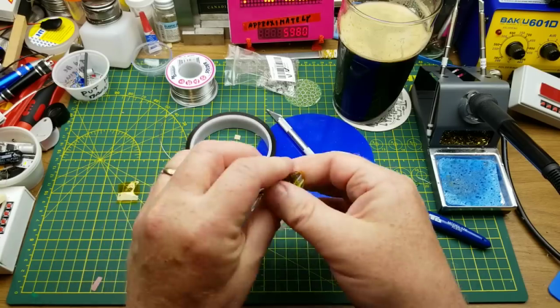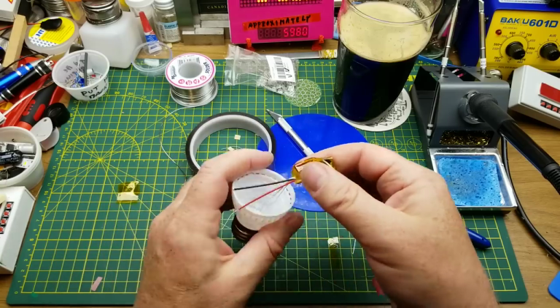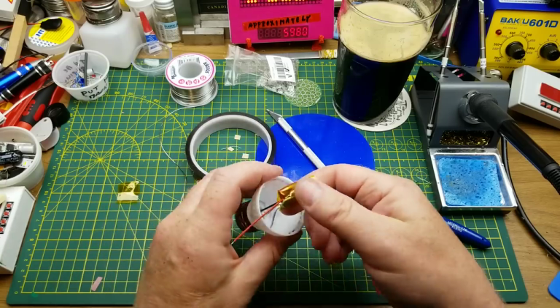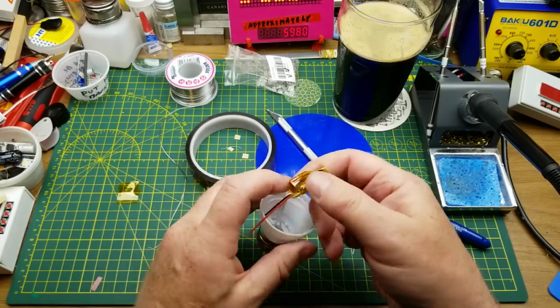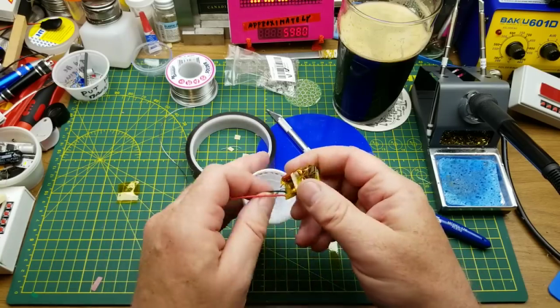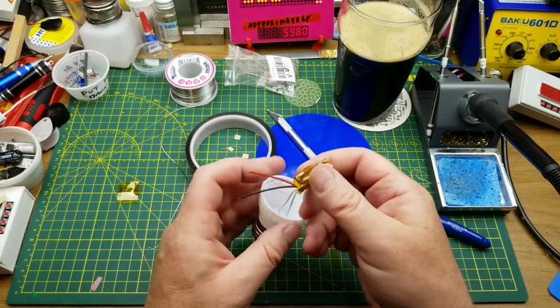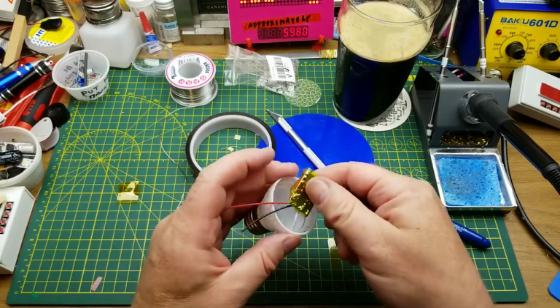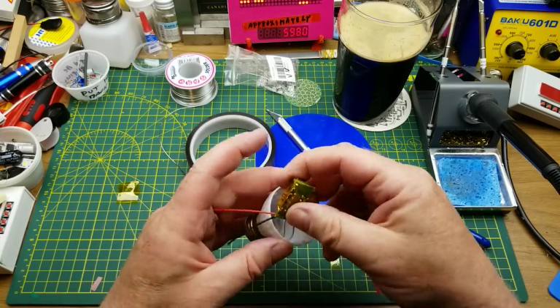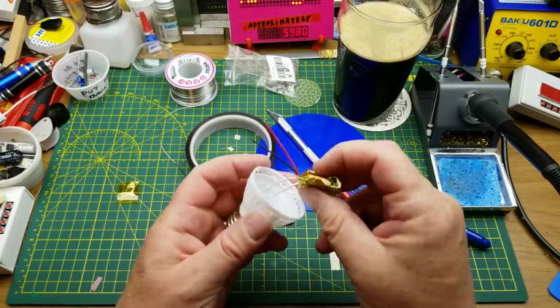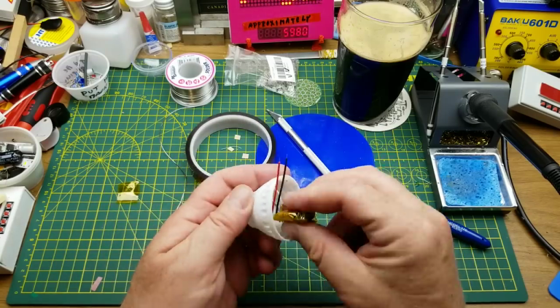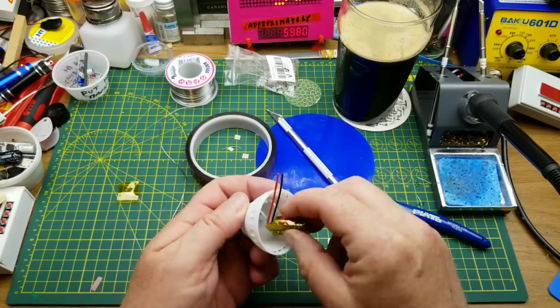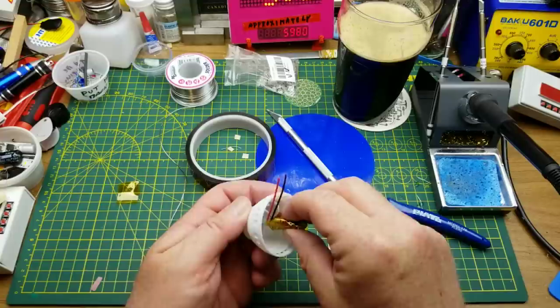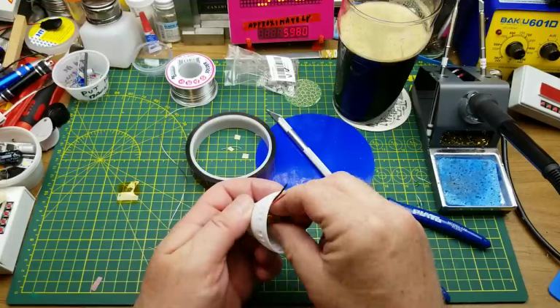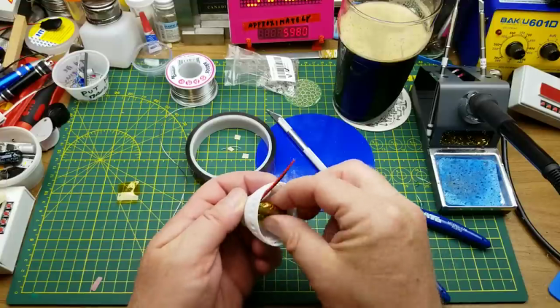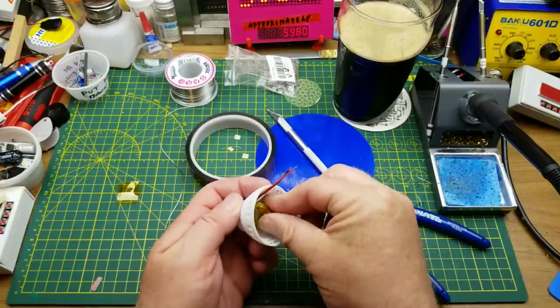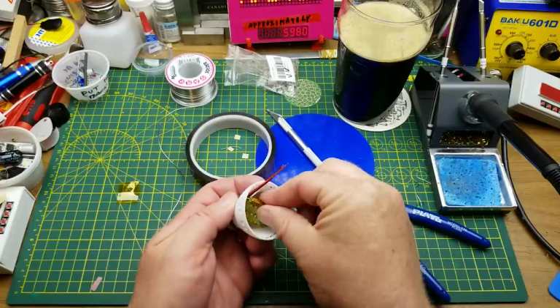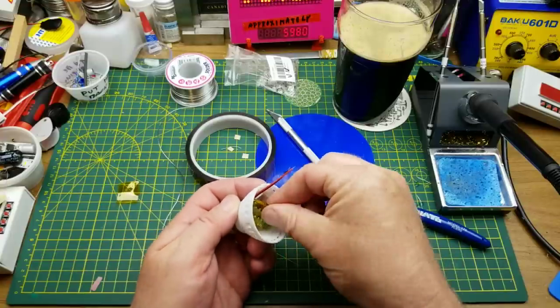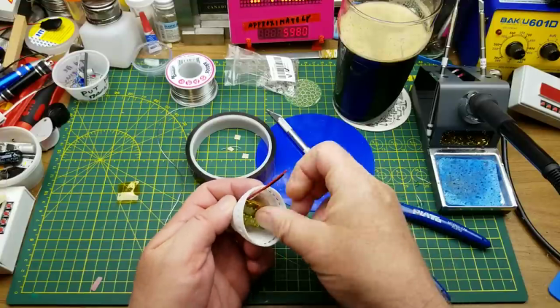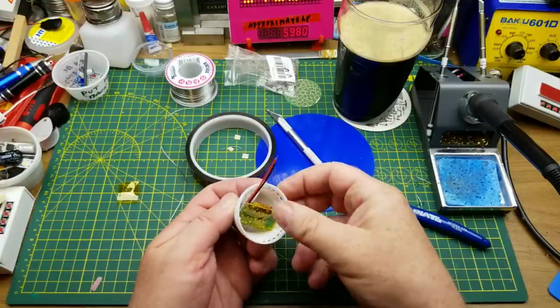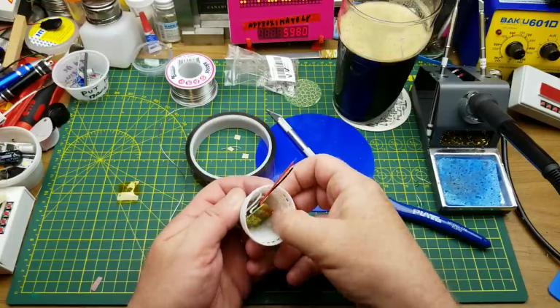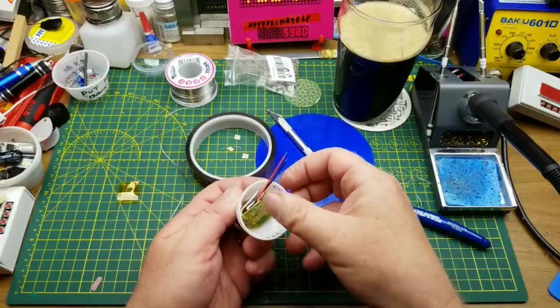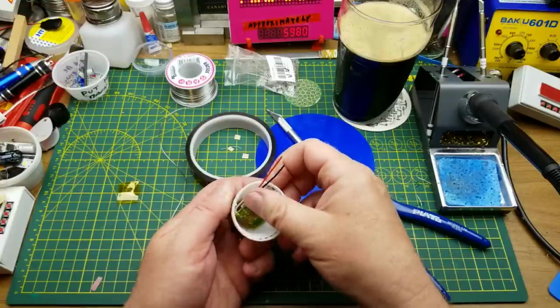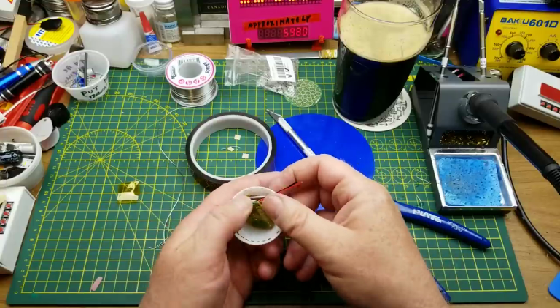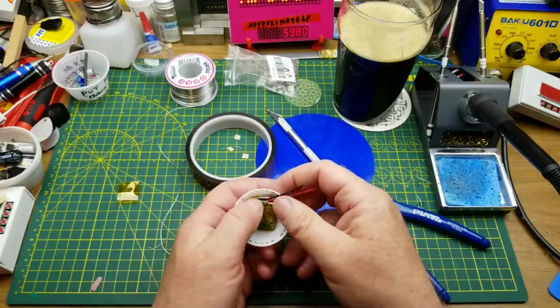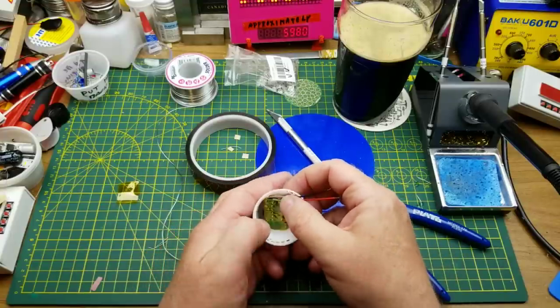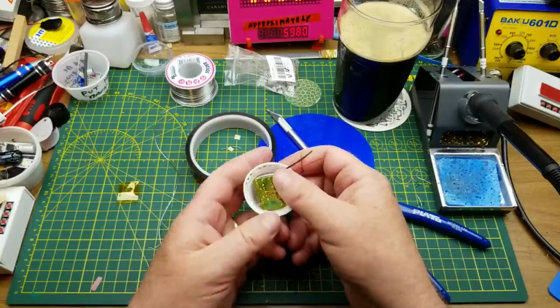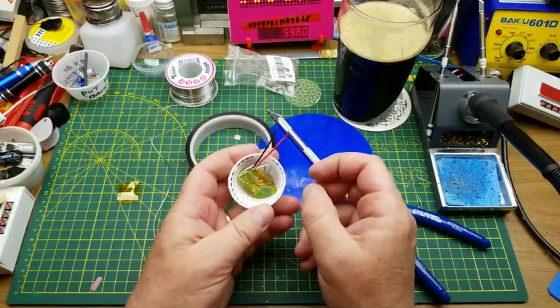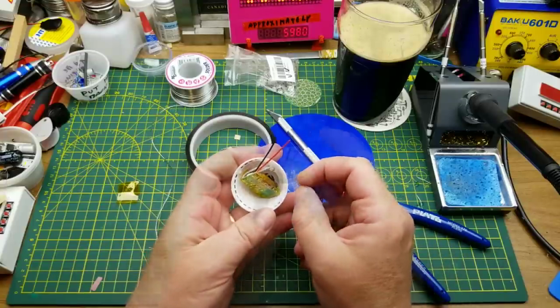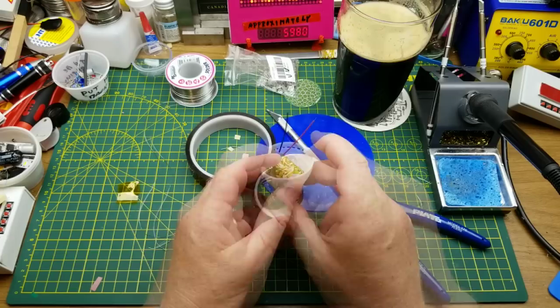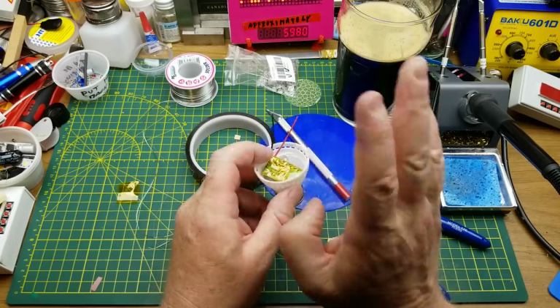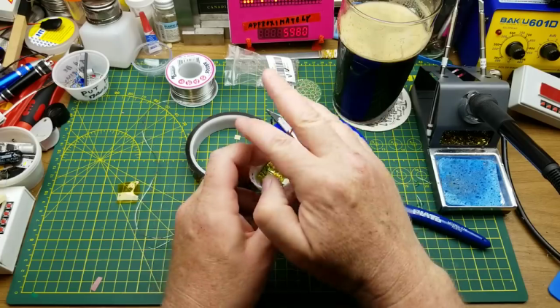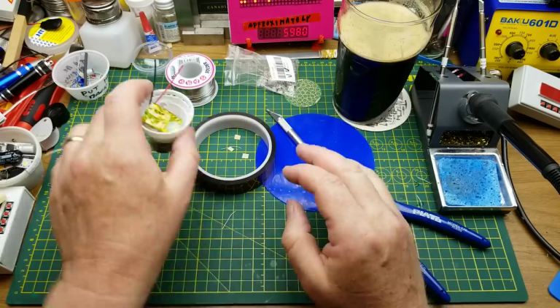Don't laugh — I can pretty much guarantee that there's stuff in your house right now that you bought at a dollar store that has exactly that on it. It'll be fine.